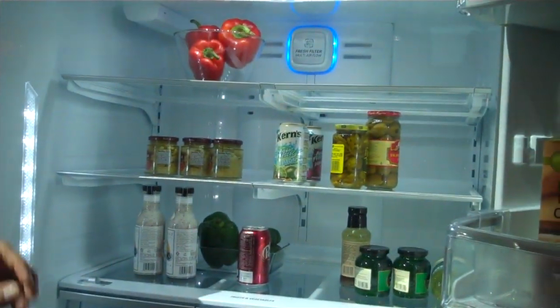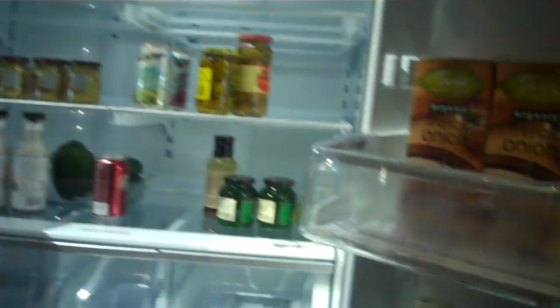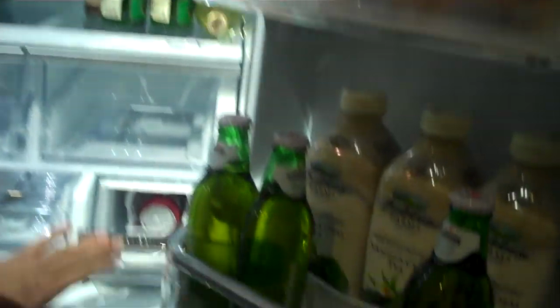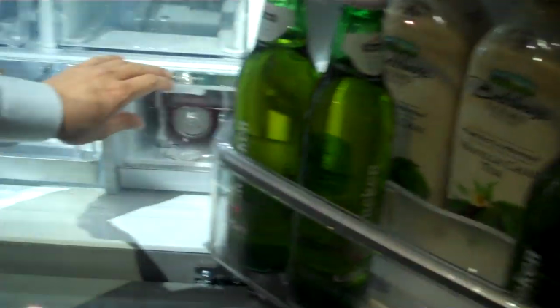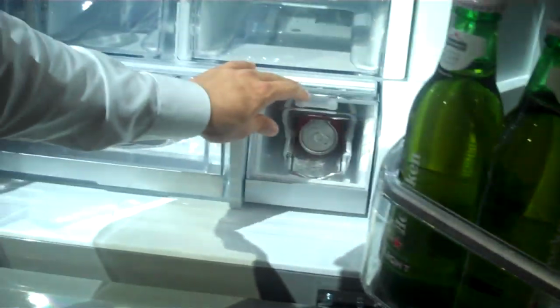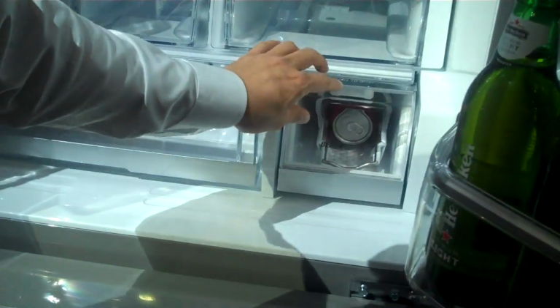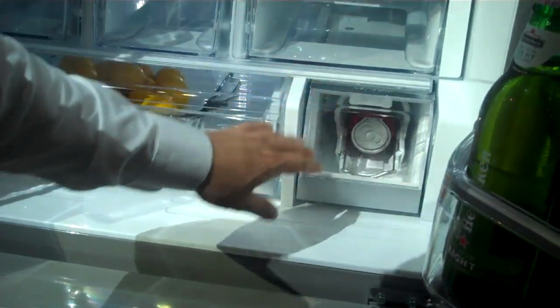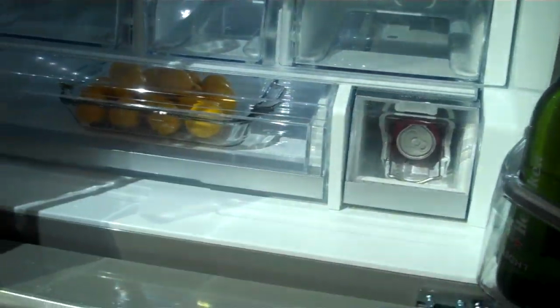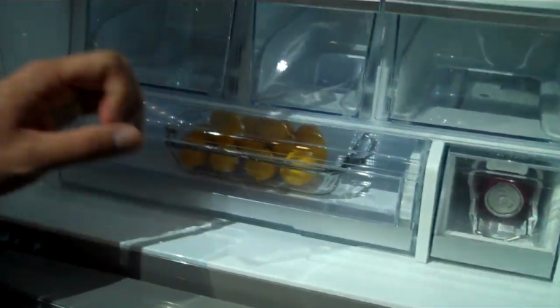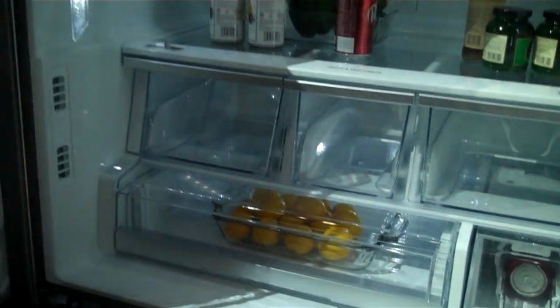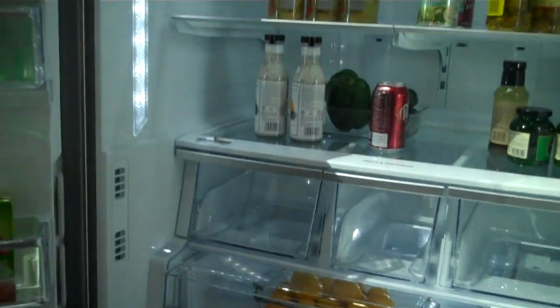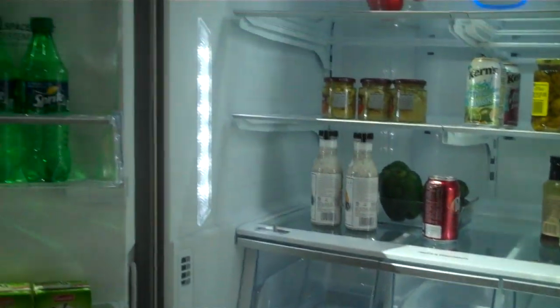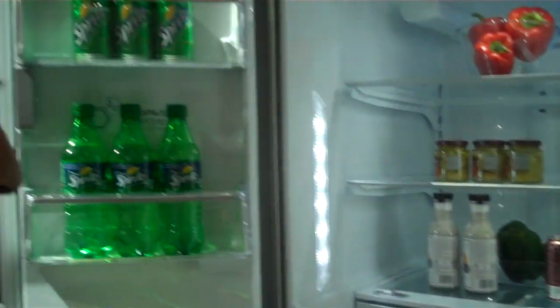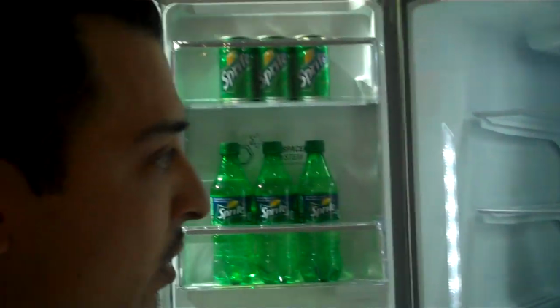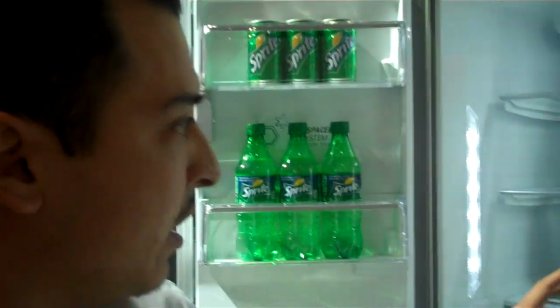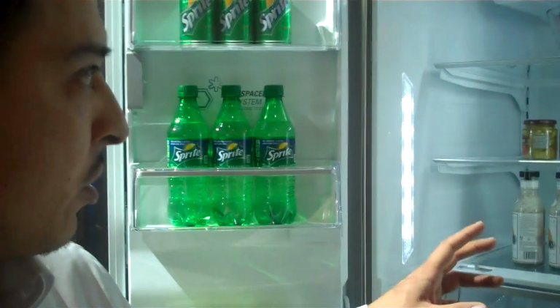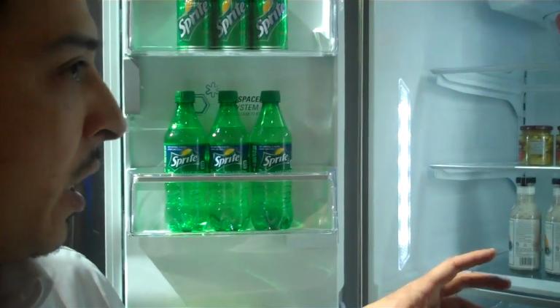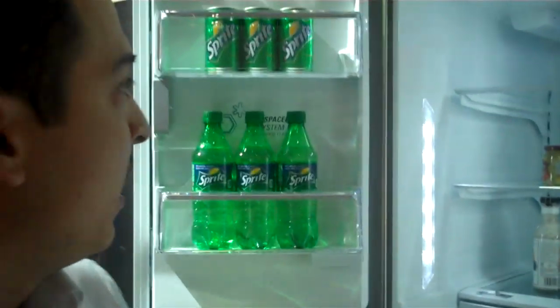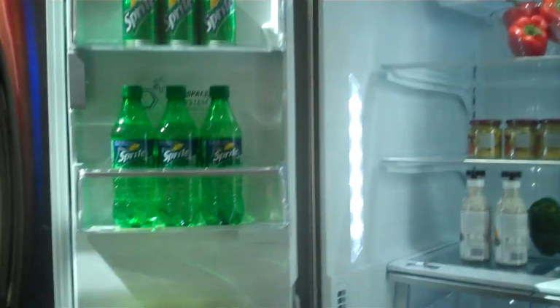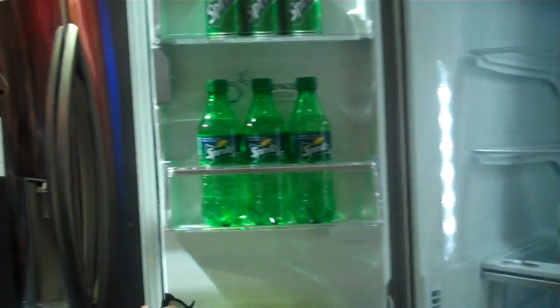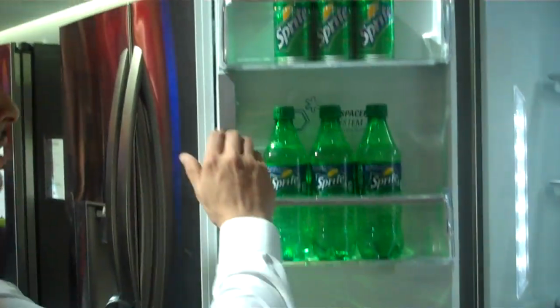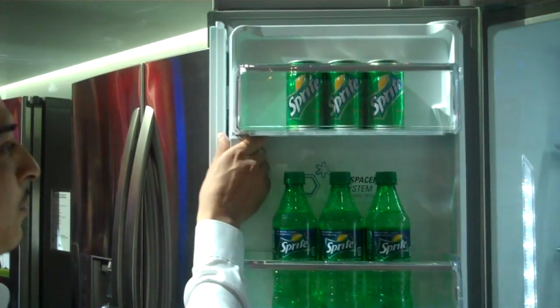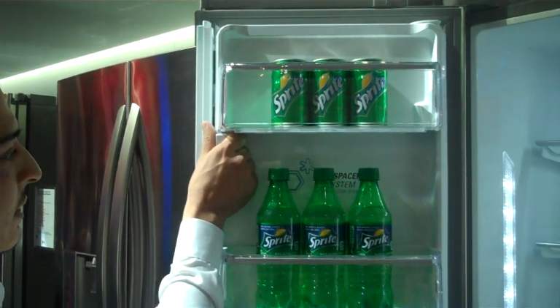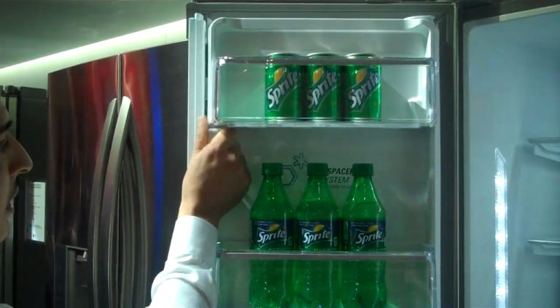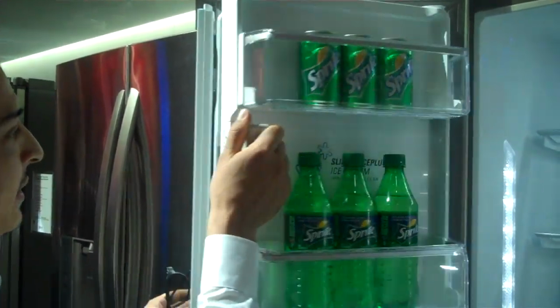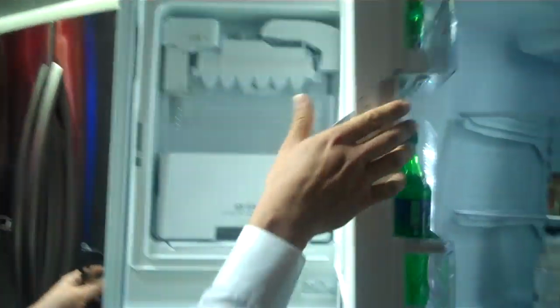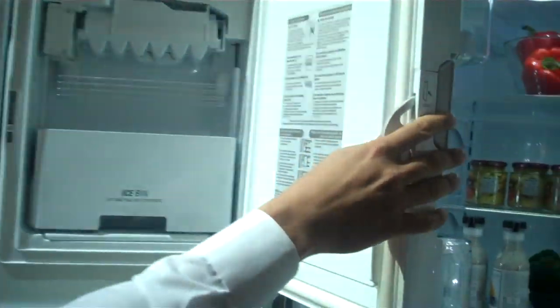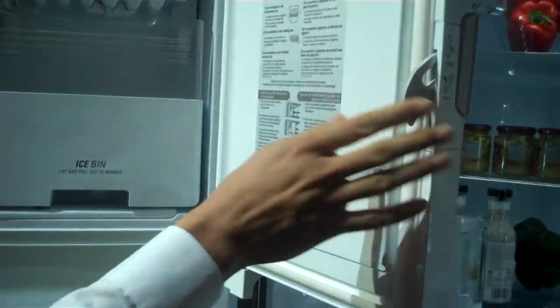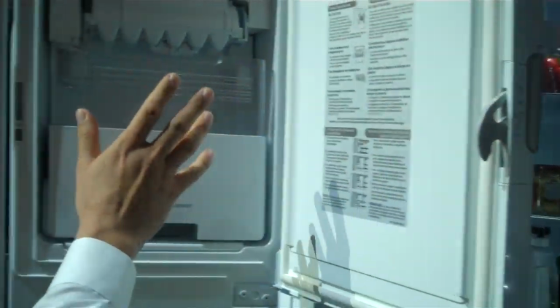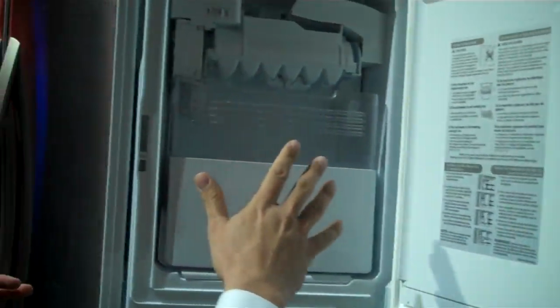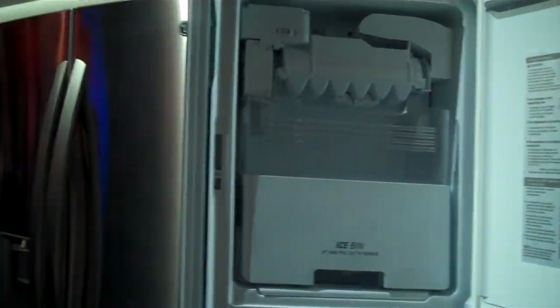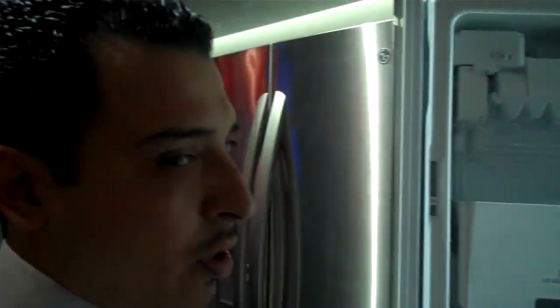We also have dual evaporators, which is going to preserve your food in the freezer and in the refrigerator longer. And we still have a slim space plus ice system with the icebreaker integrated on the door.